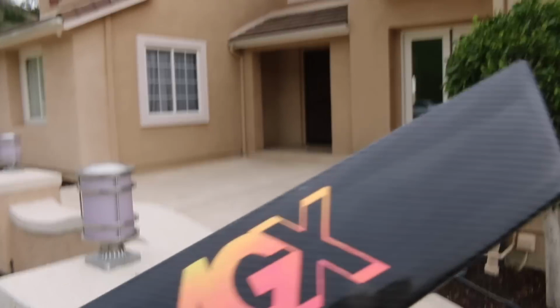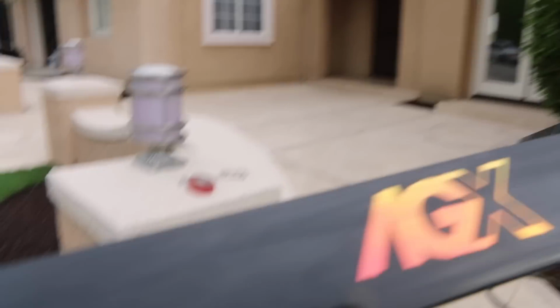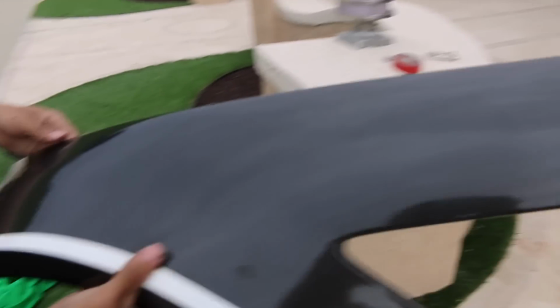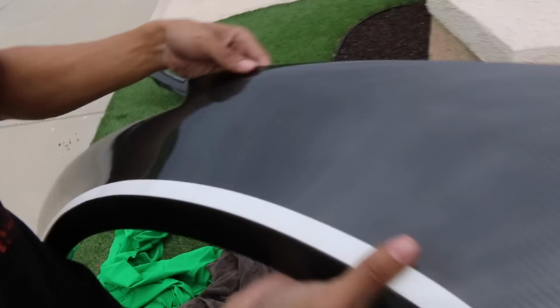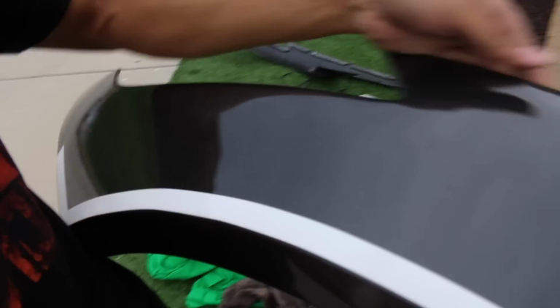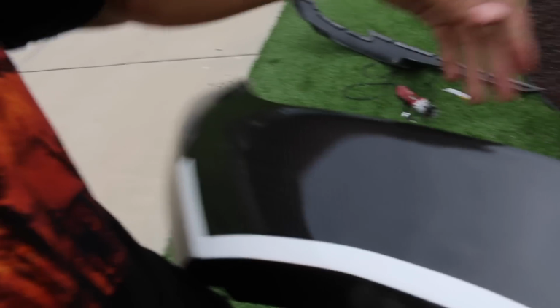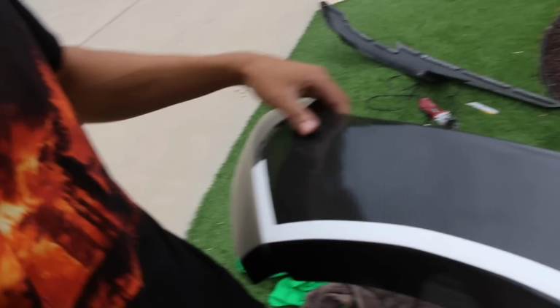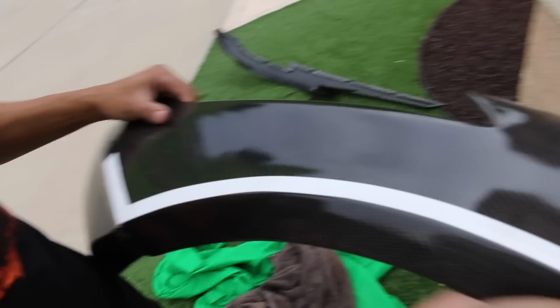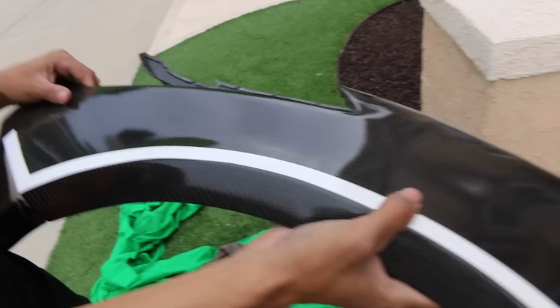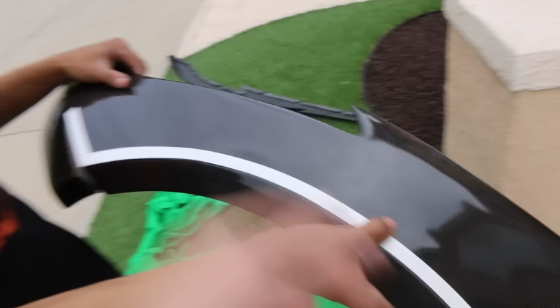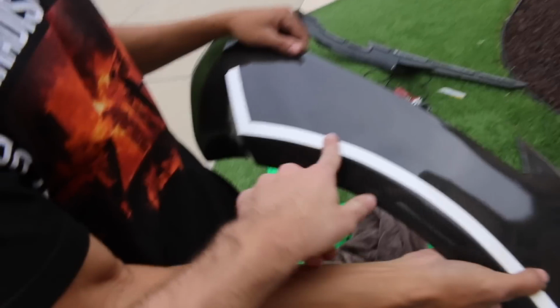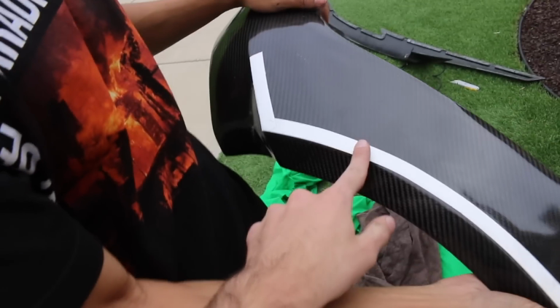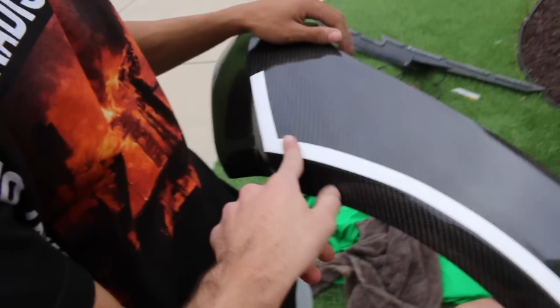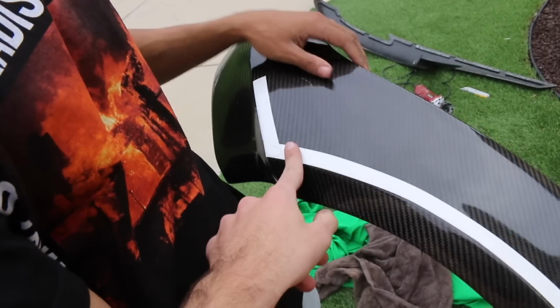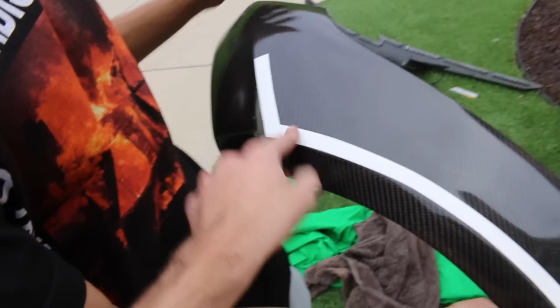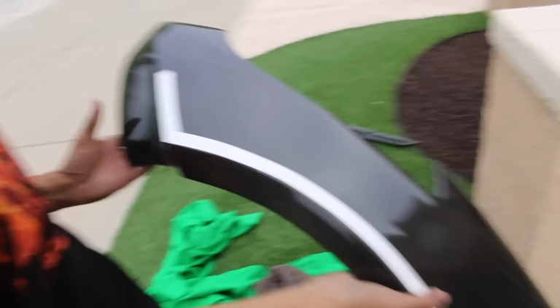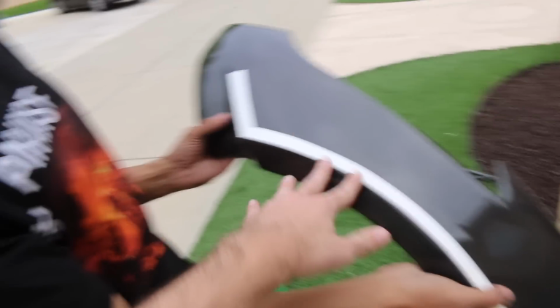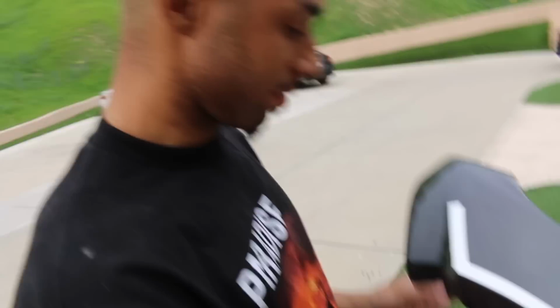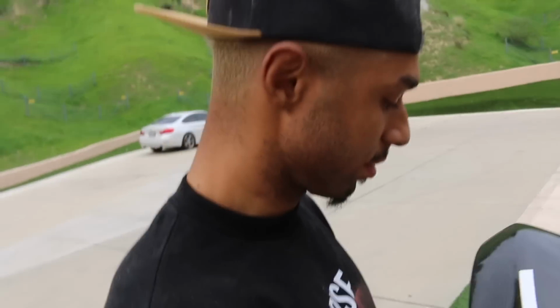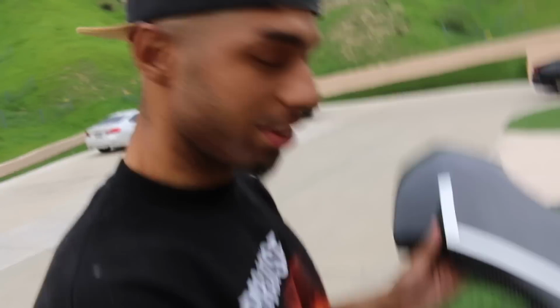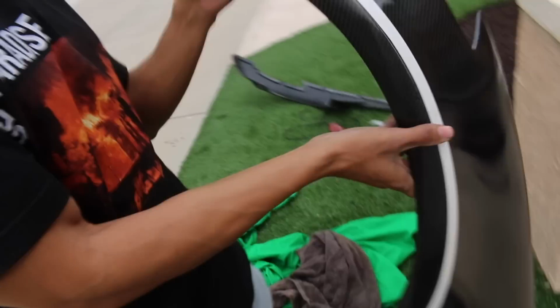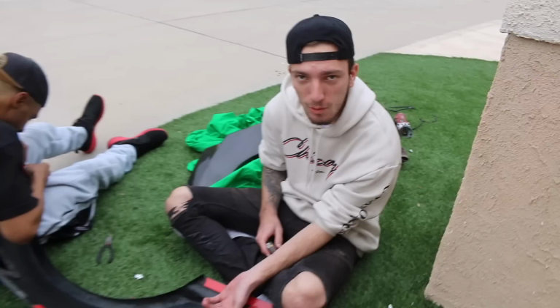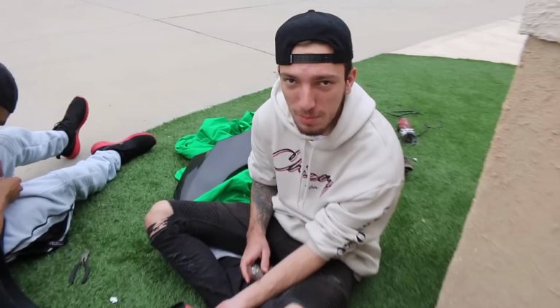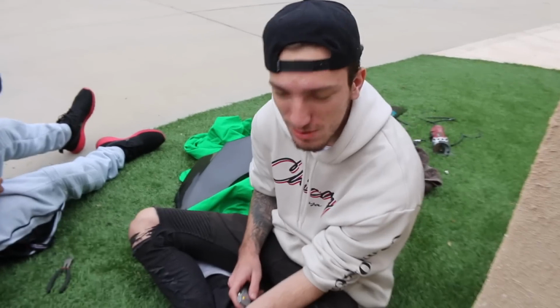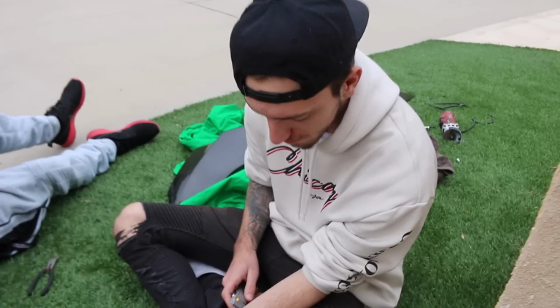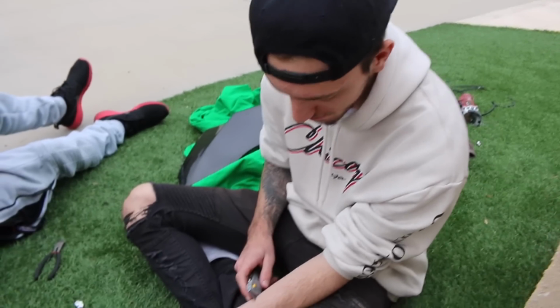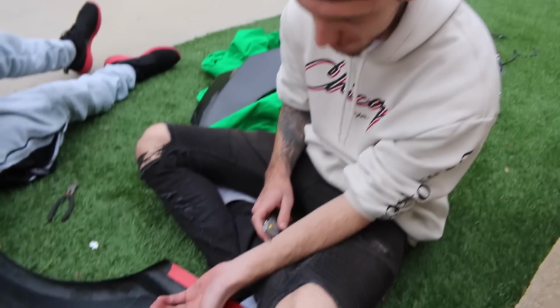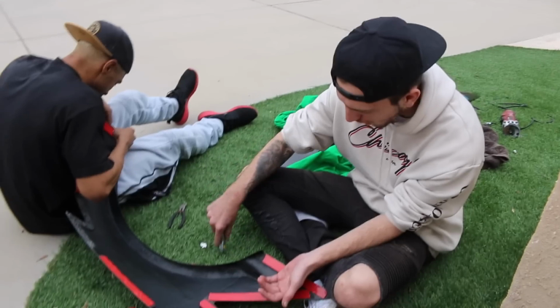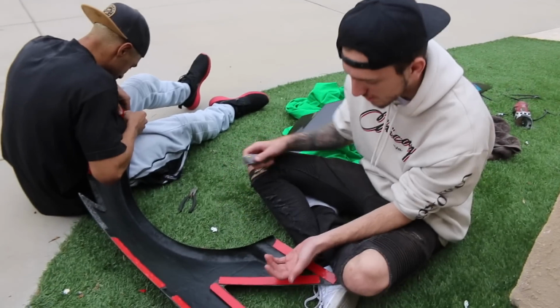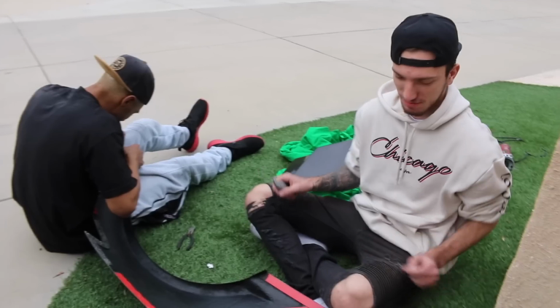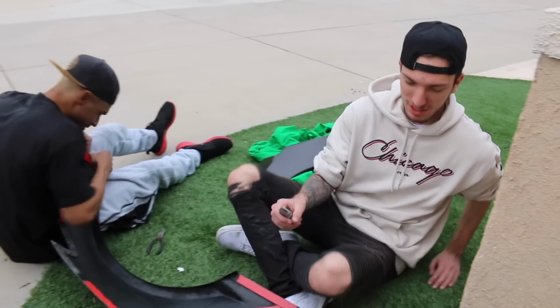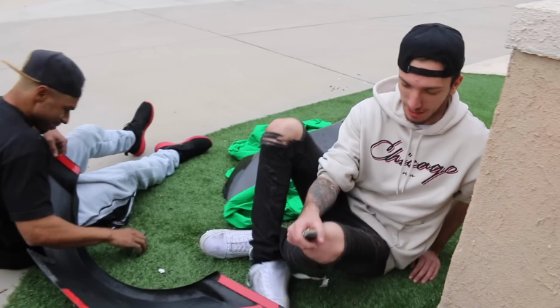That looks pretty solid, you kept it looking pretty good. Yeah I tried. Do we need this tape on here? I think we should take it off, put it on, then take it off - okay I'm down, let's do it.